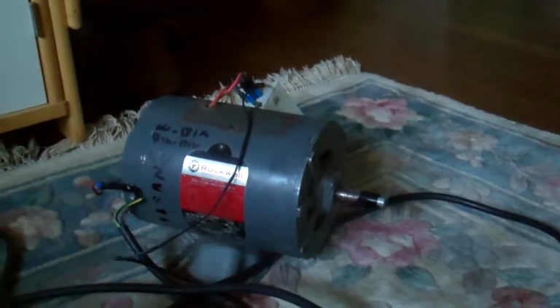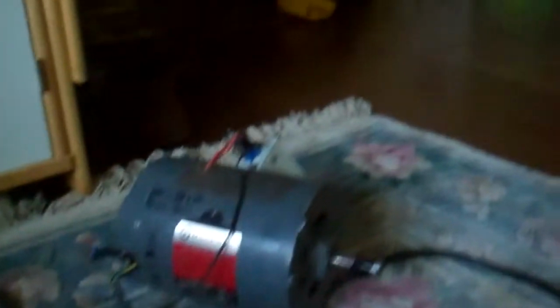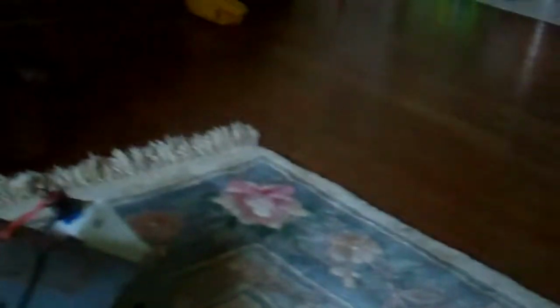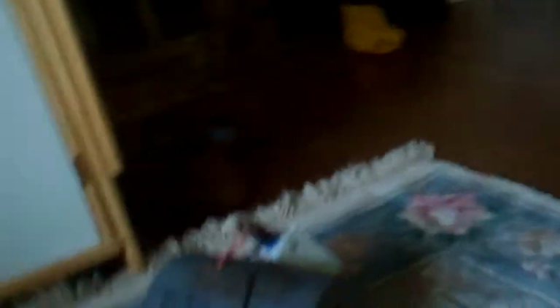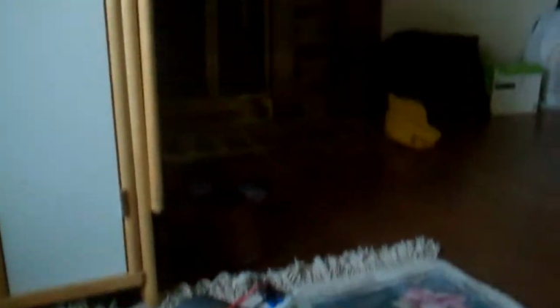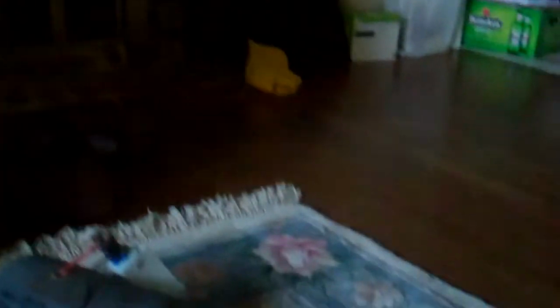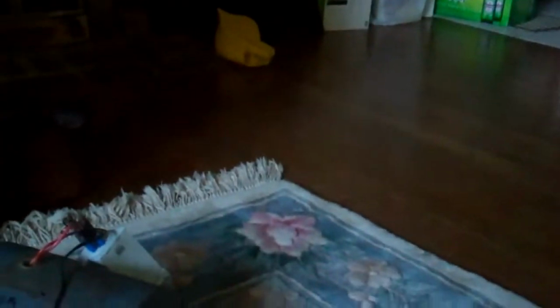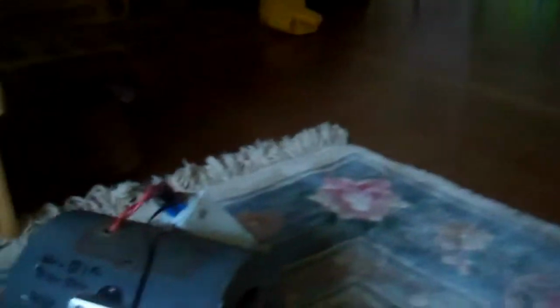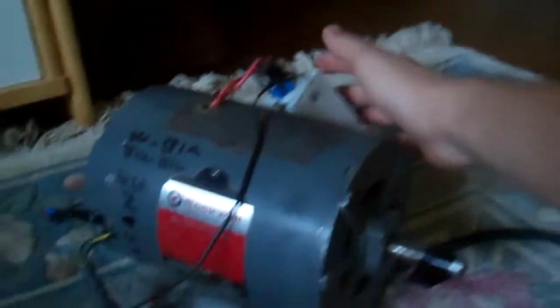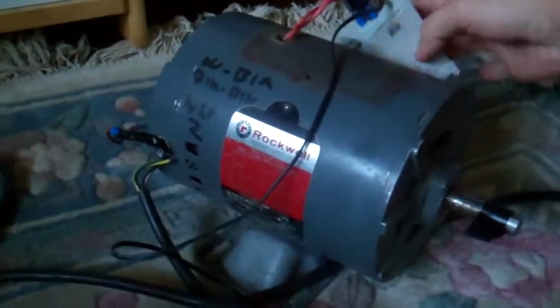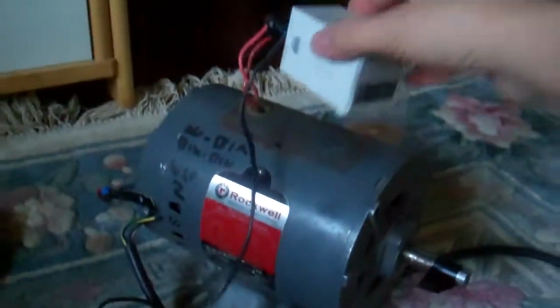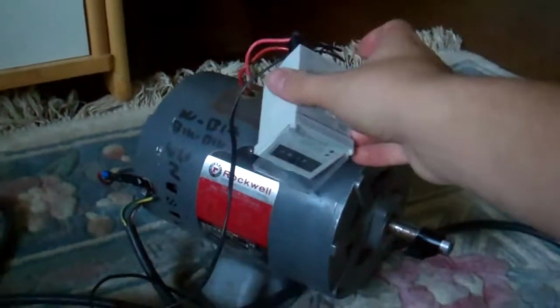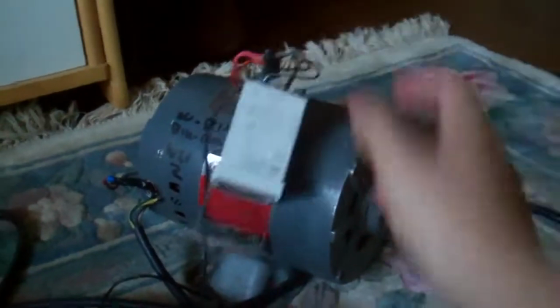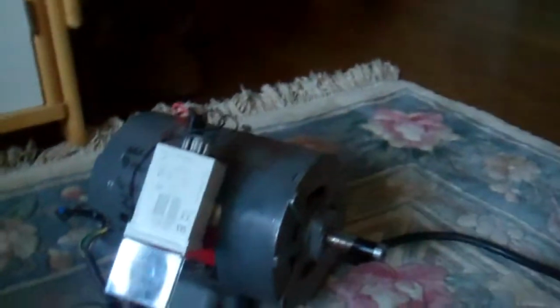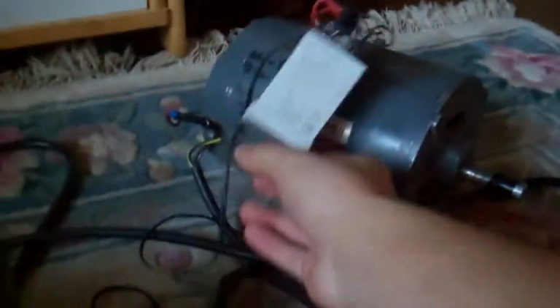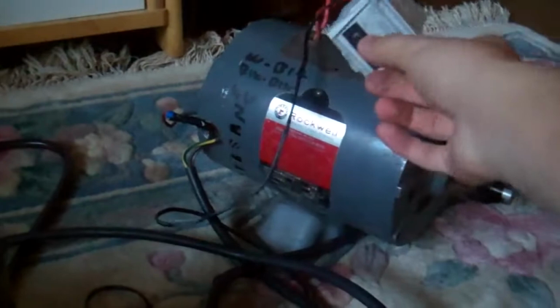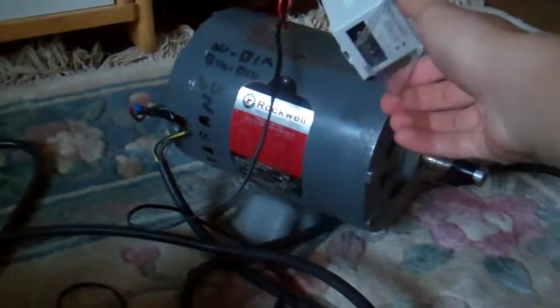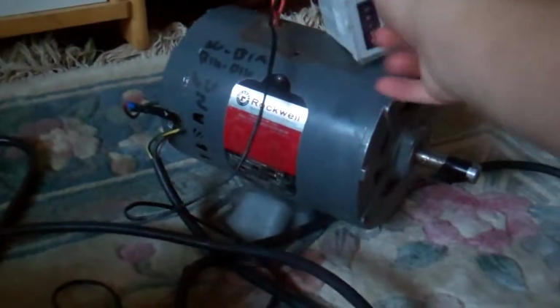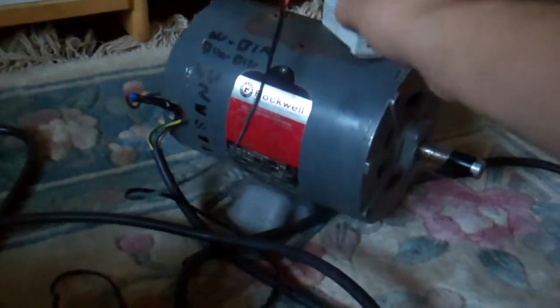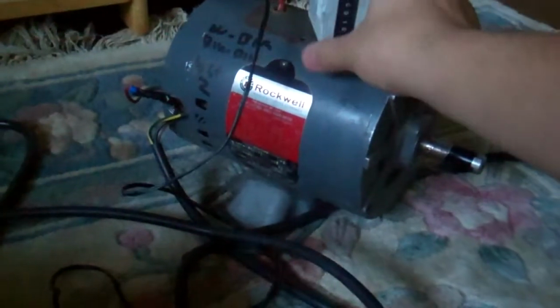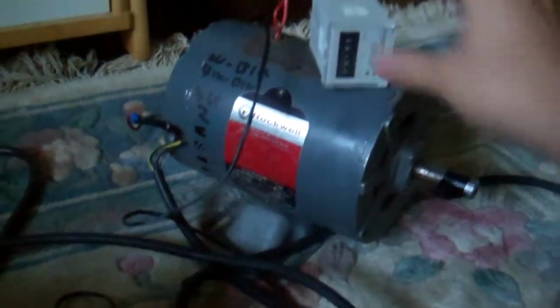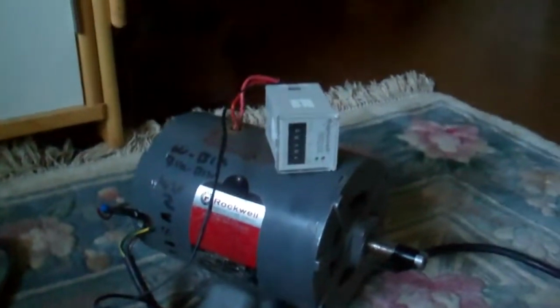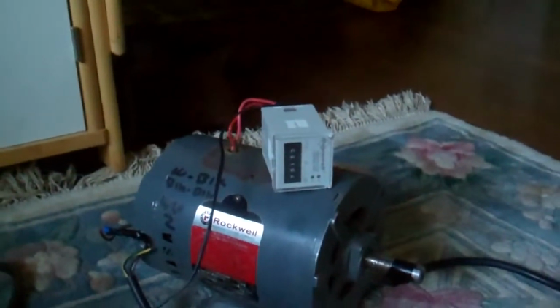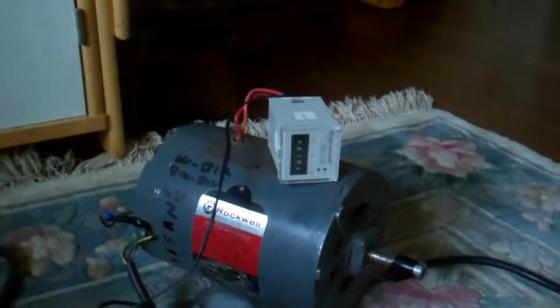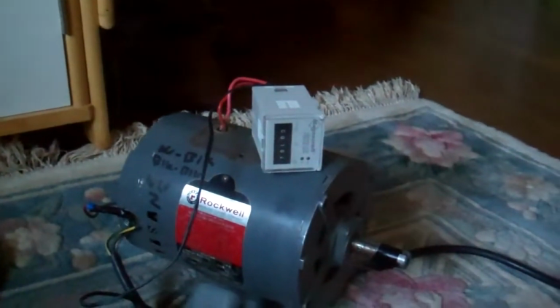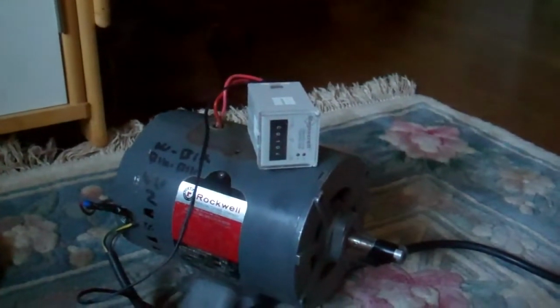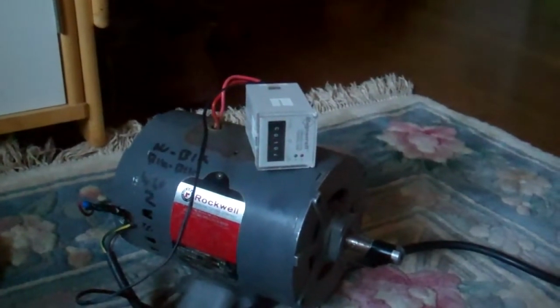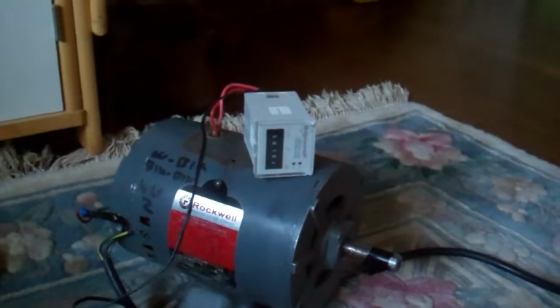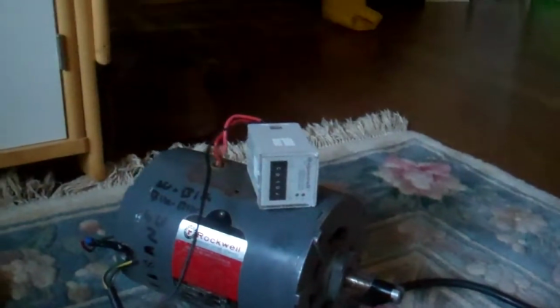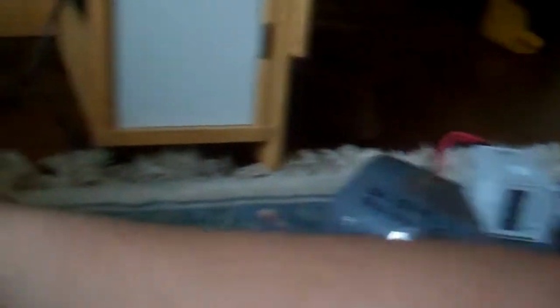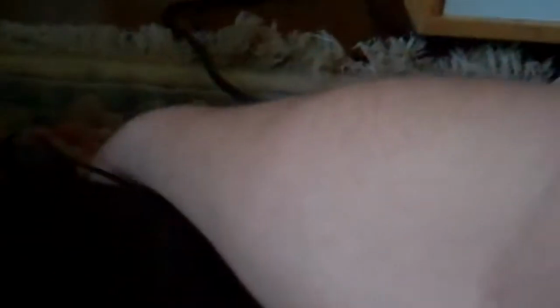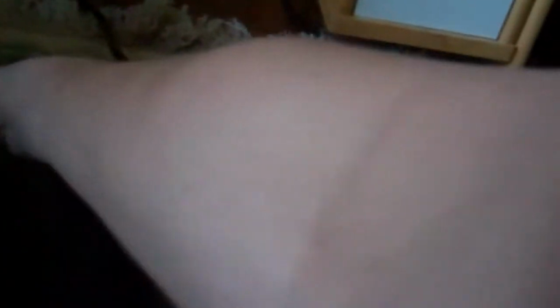That's probably what started it. So what I have now is a time delay relay hooked up, so that way when you start the motor, it will unplug it here.